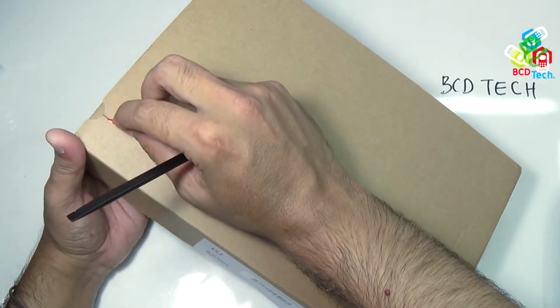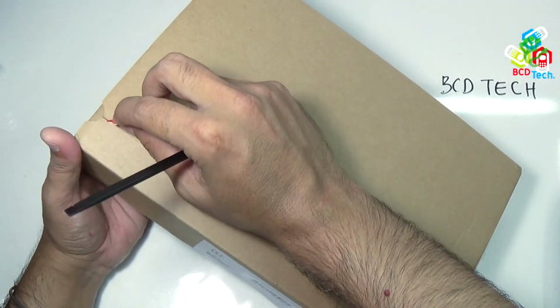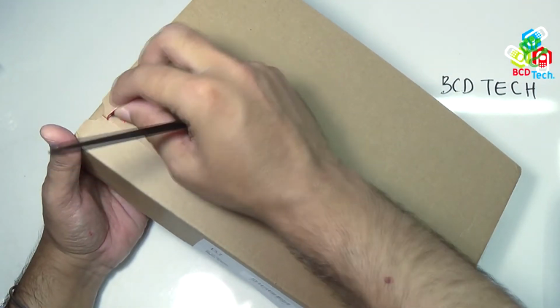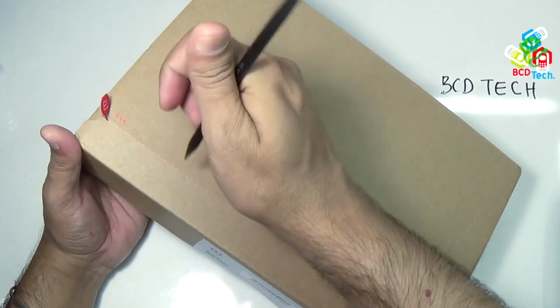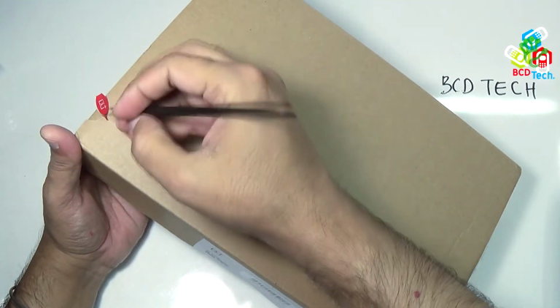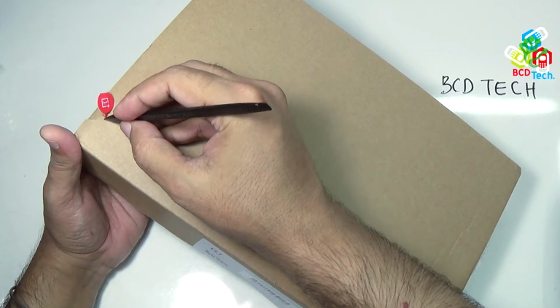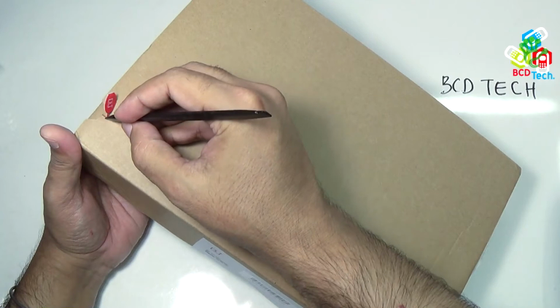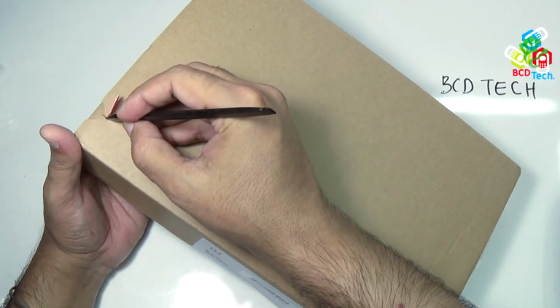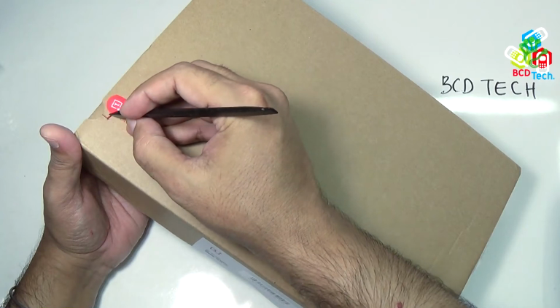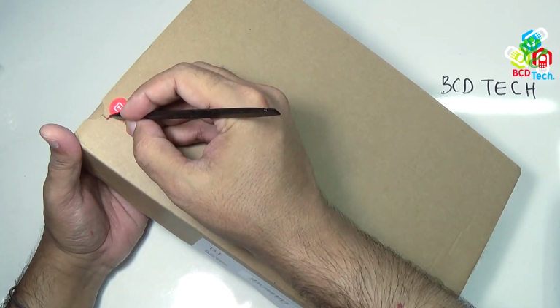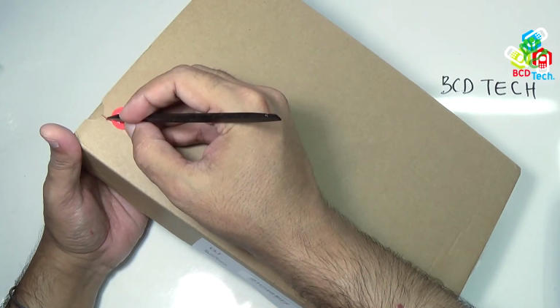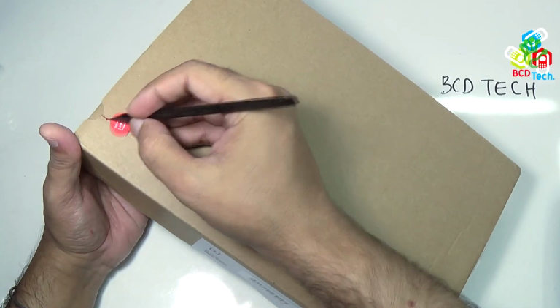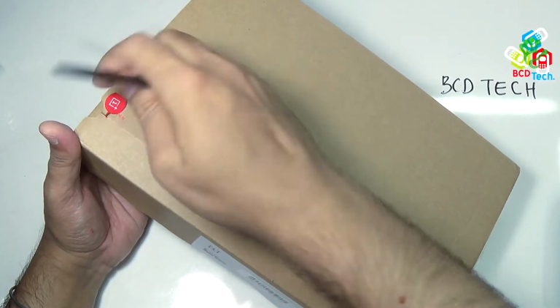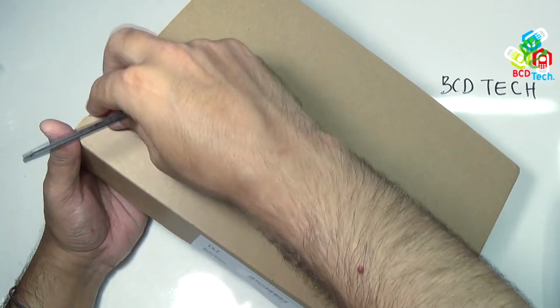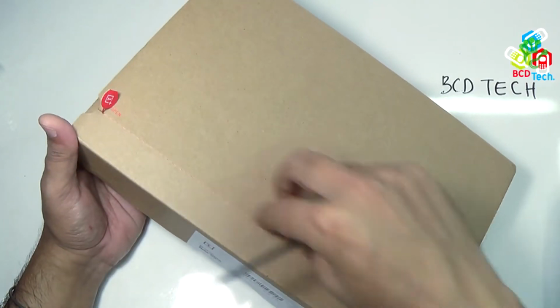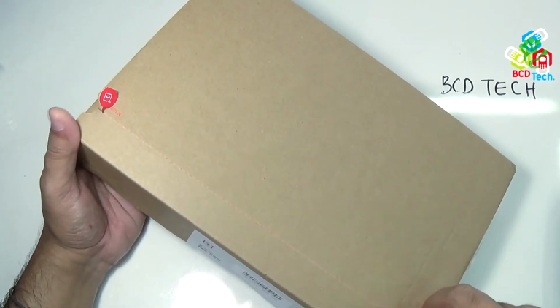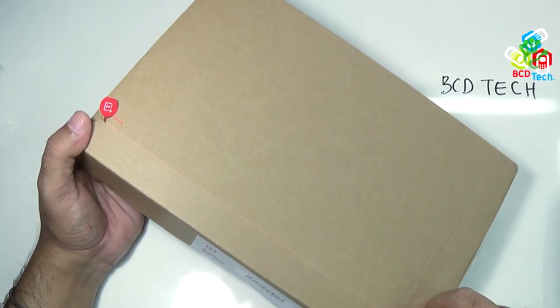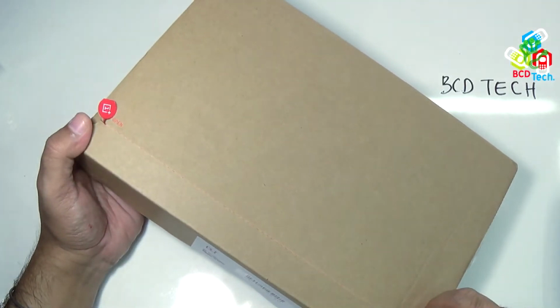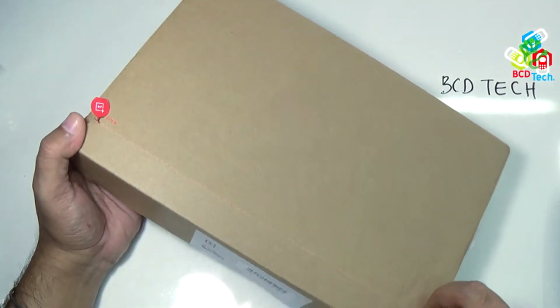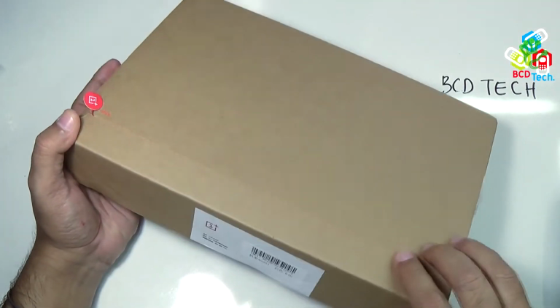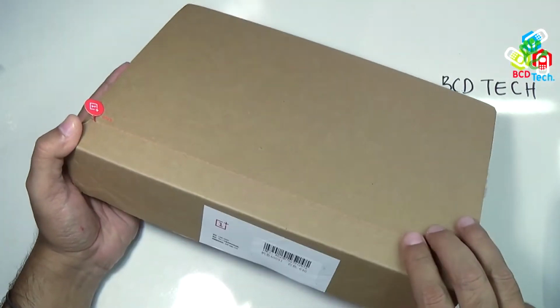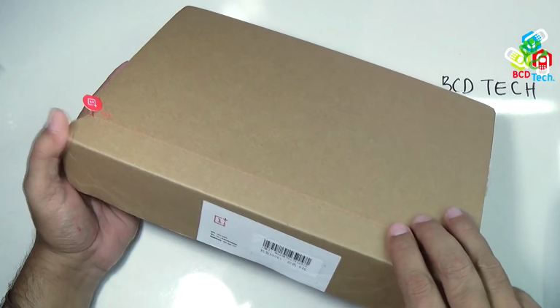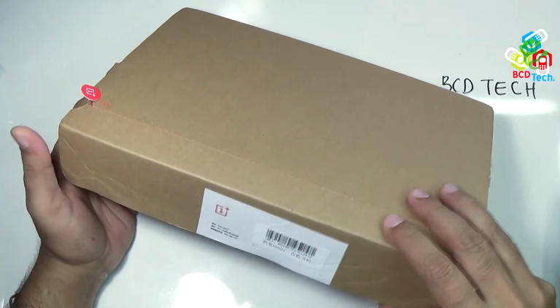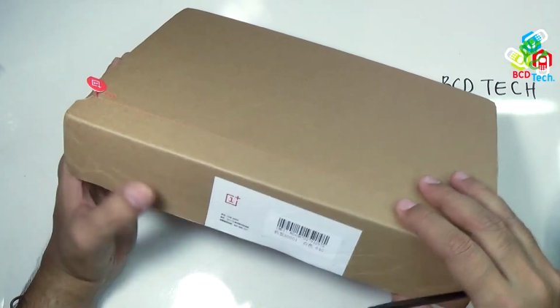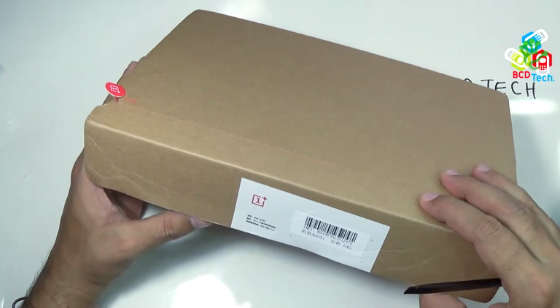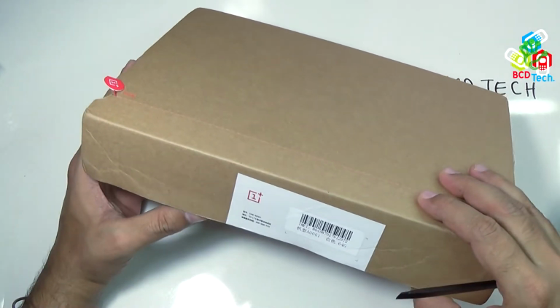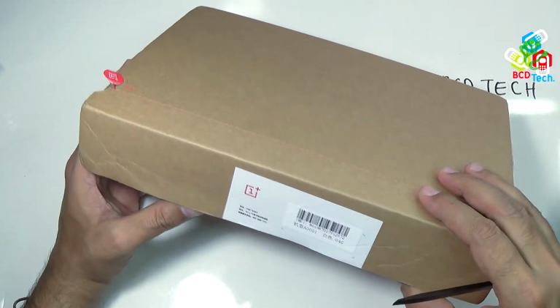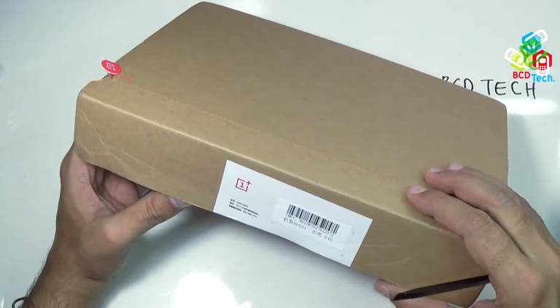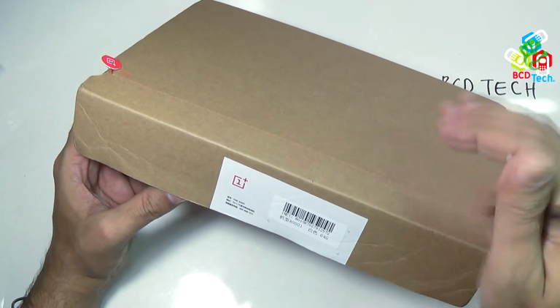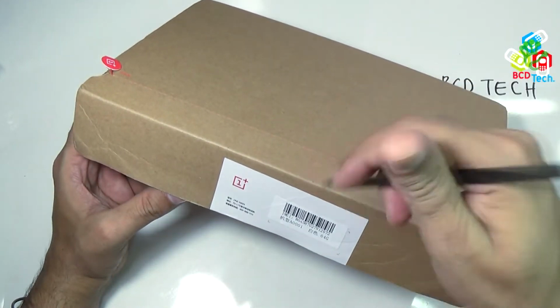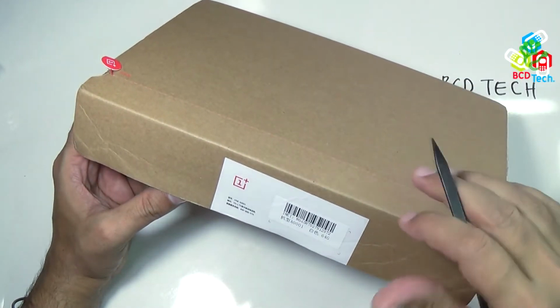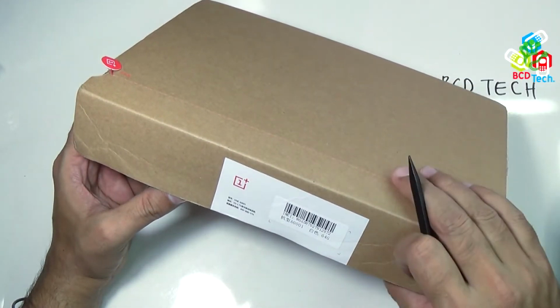You can see that this is actually torn up to that level. You have to turn it like that. I am not doing that on this box because I want to preserve this box.